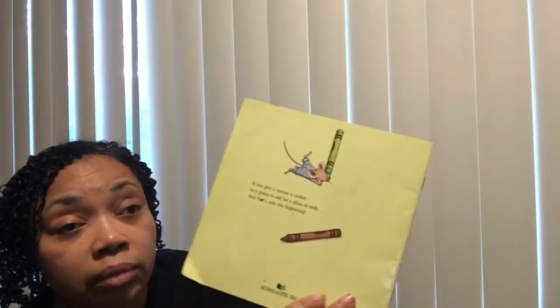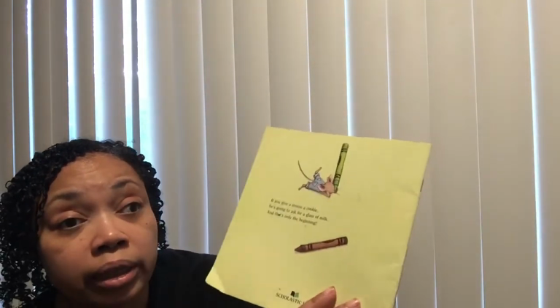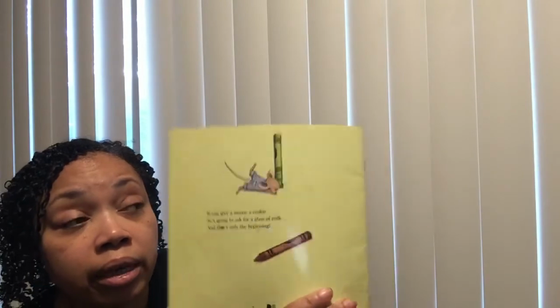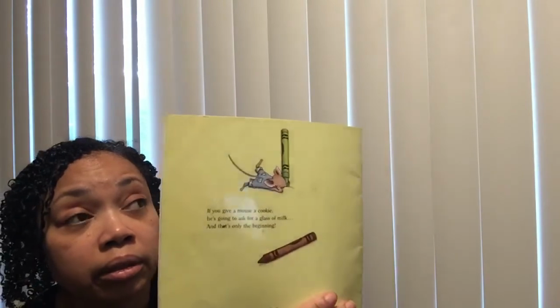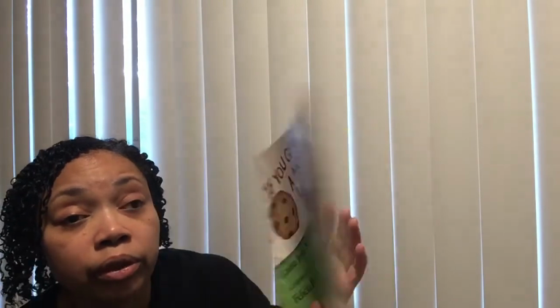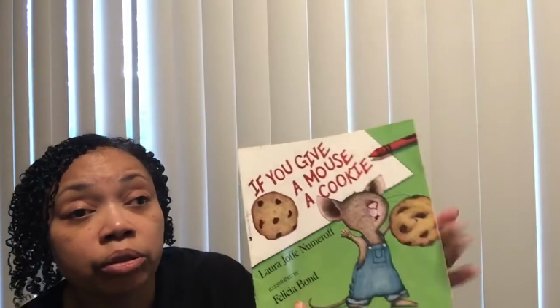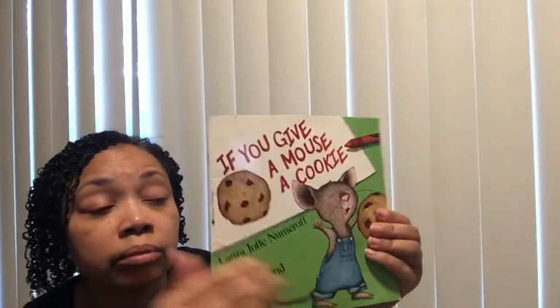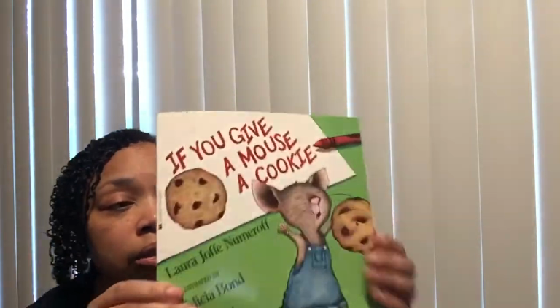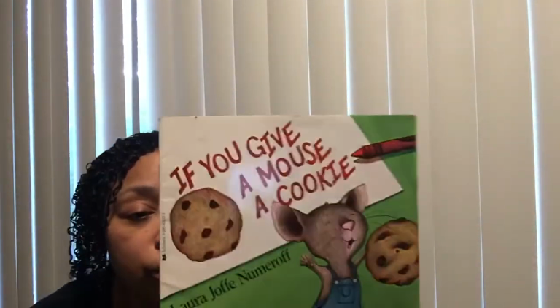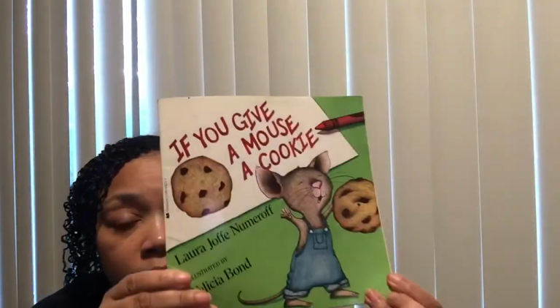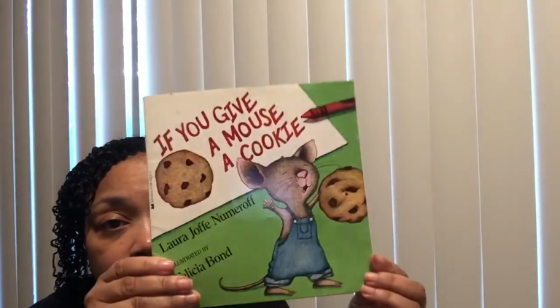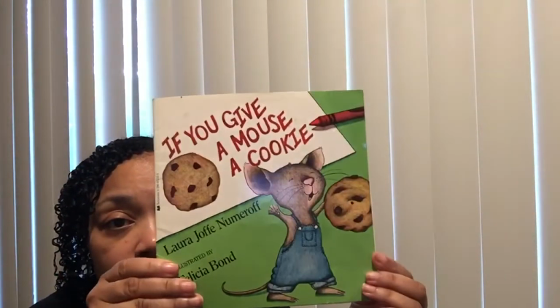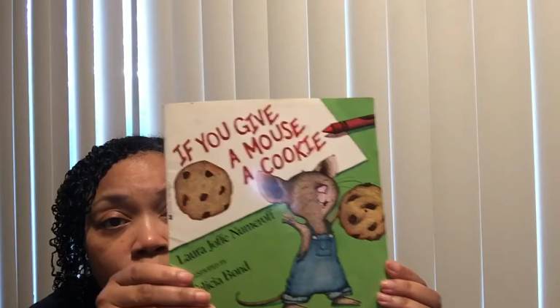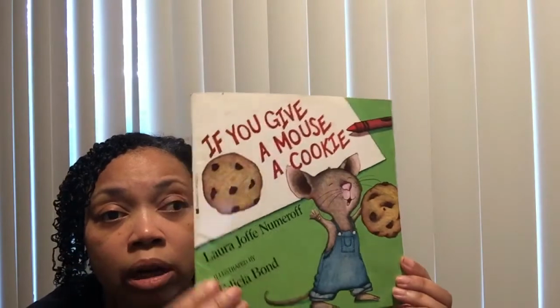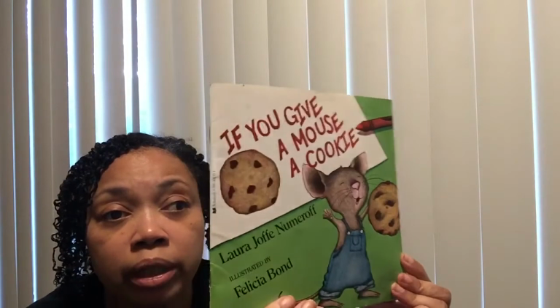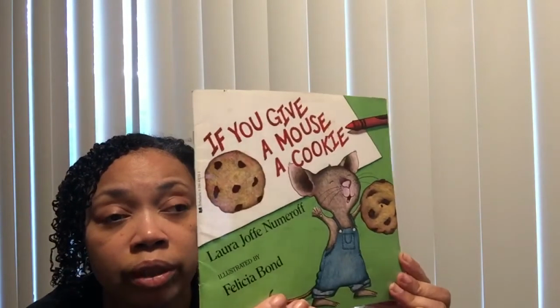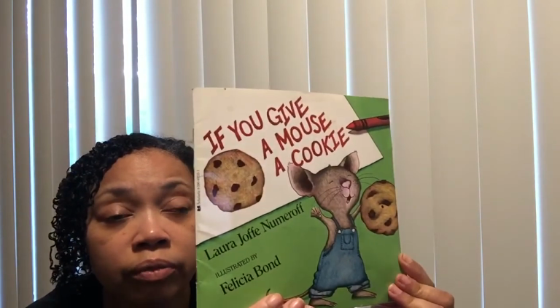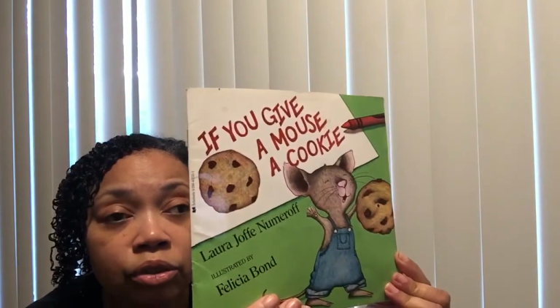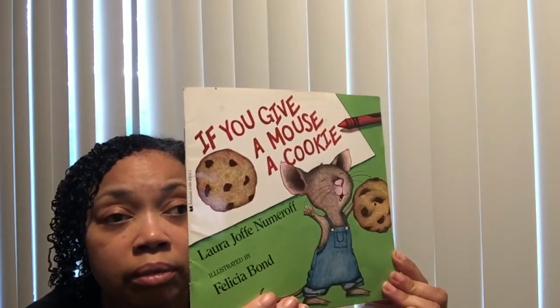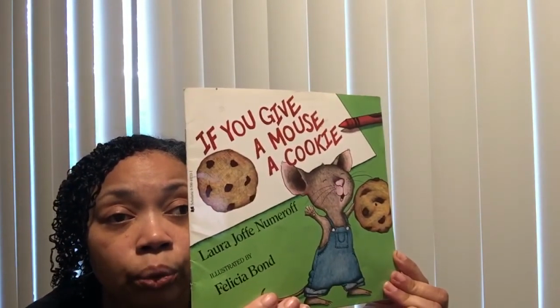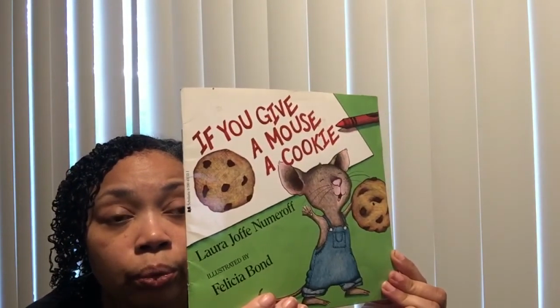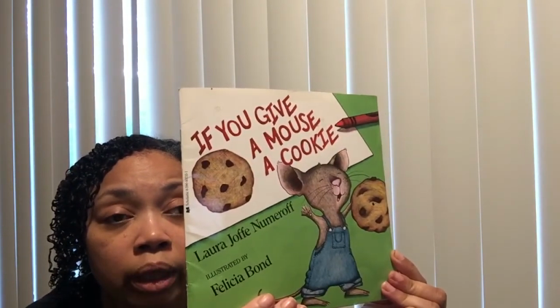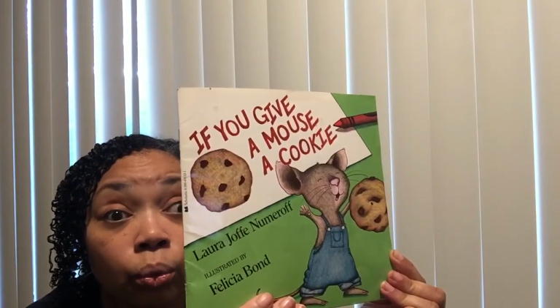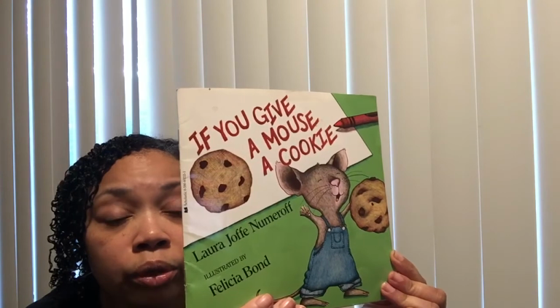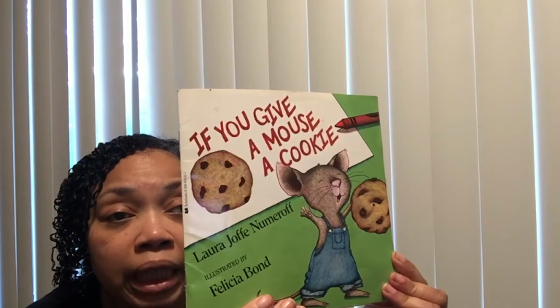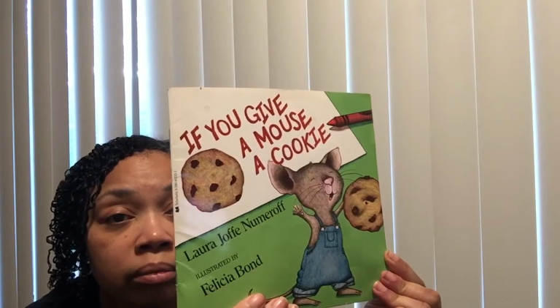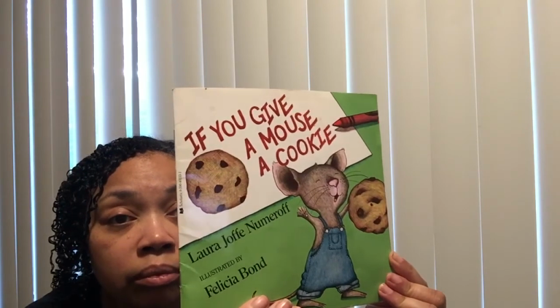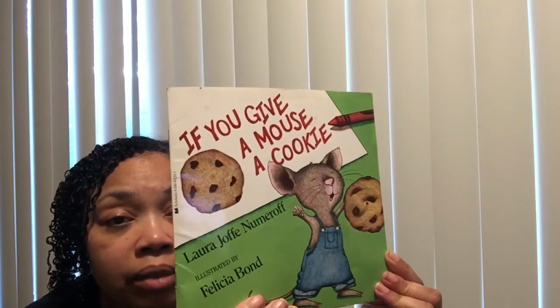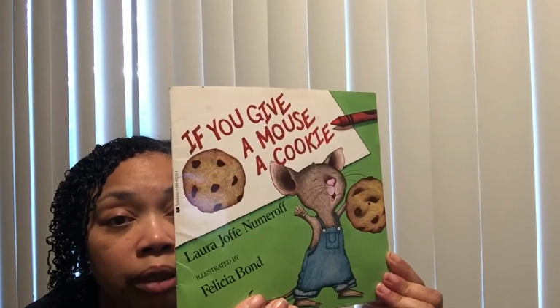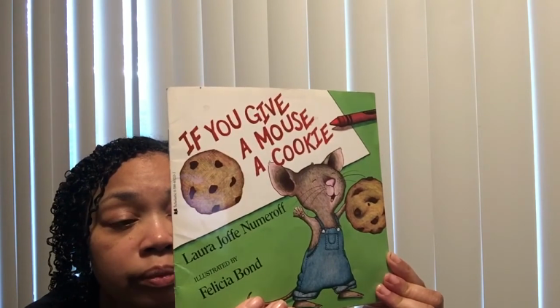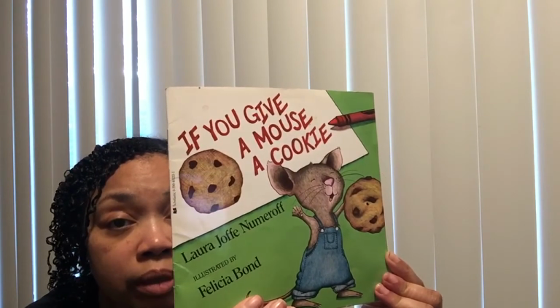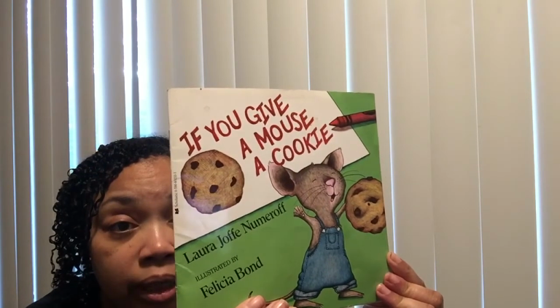And that's the end of If You Give a Mouse a Cookie. Did you notice some of those sounds that we've been working on in reading interventions and foundations? Cookie — there's lots of them in here. See you next time. Bye-bye.